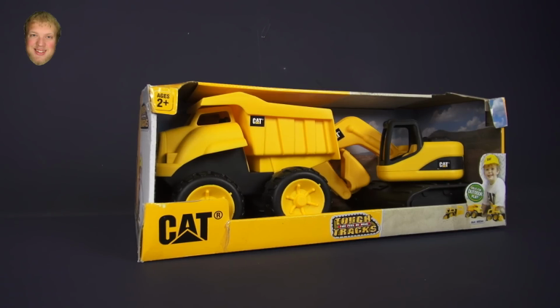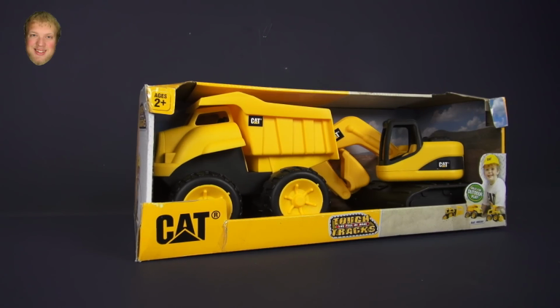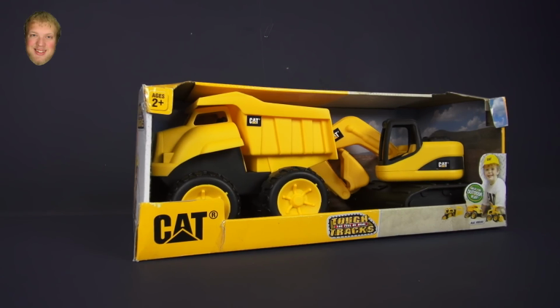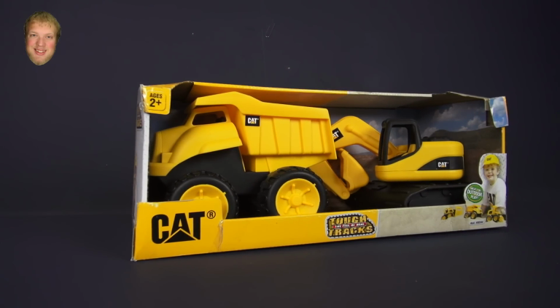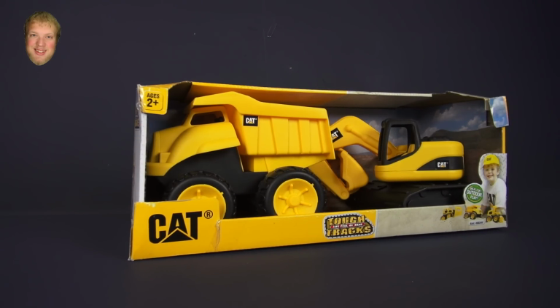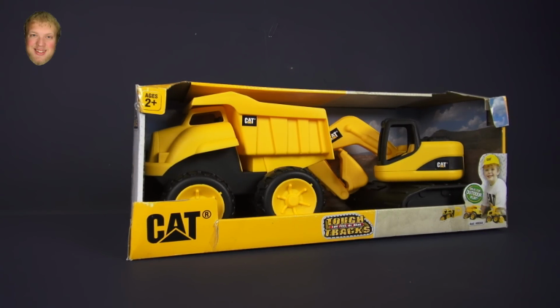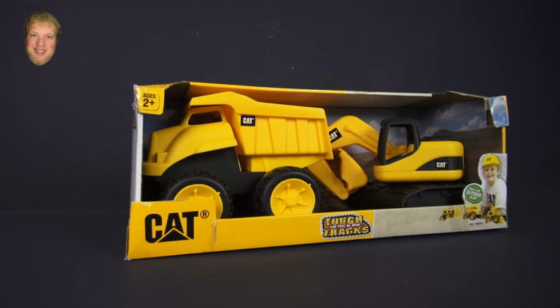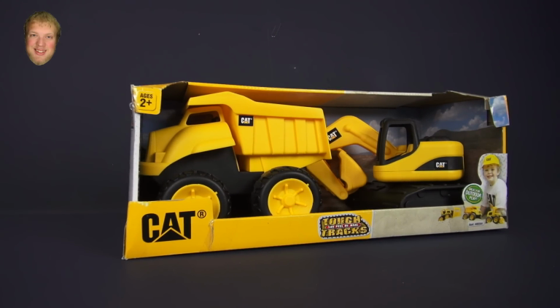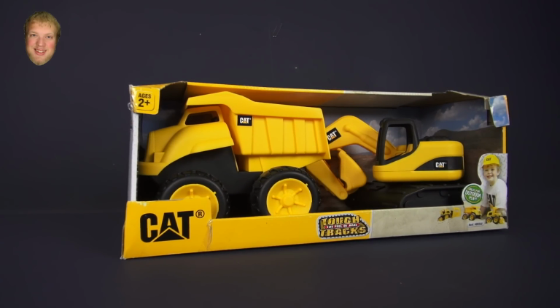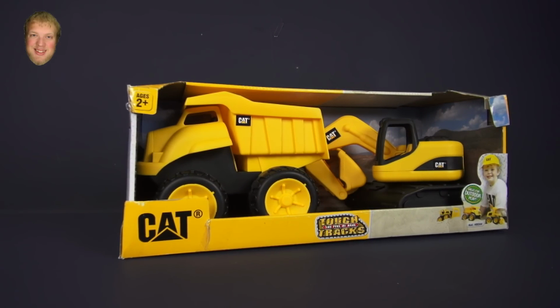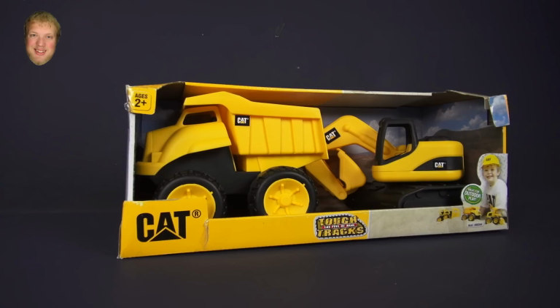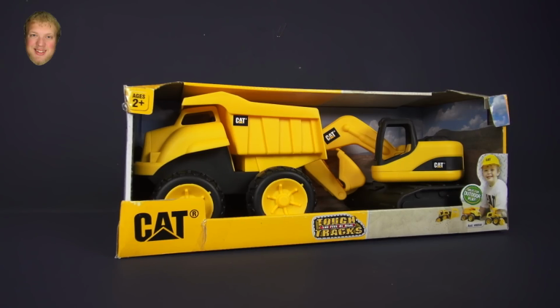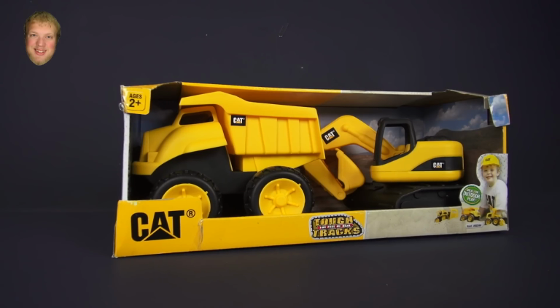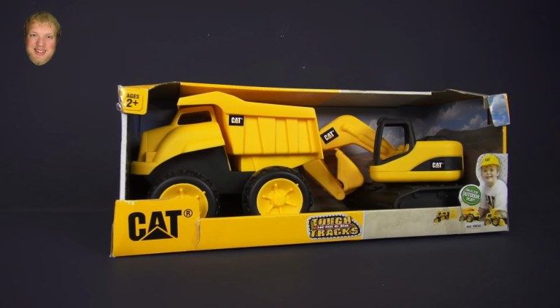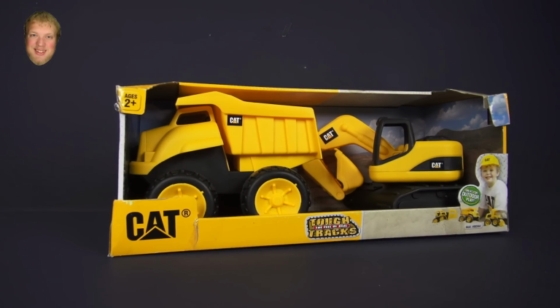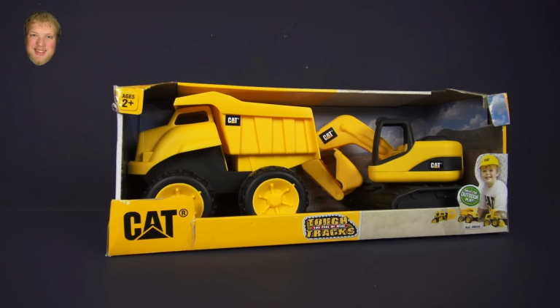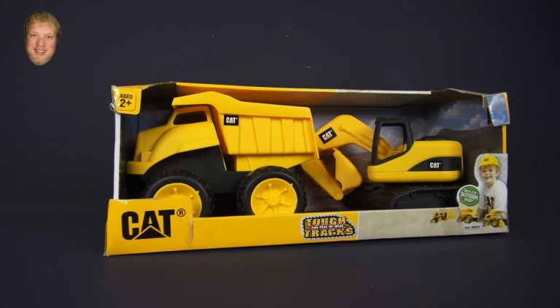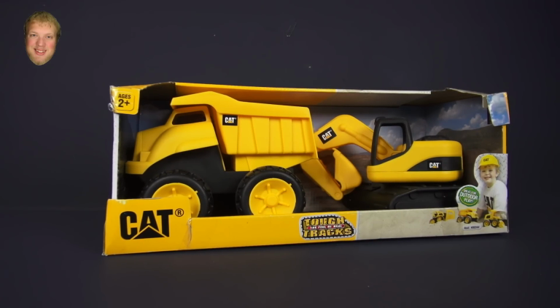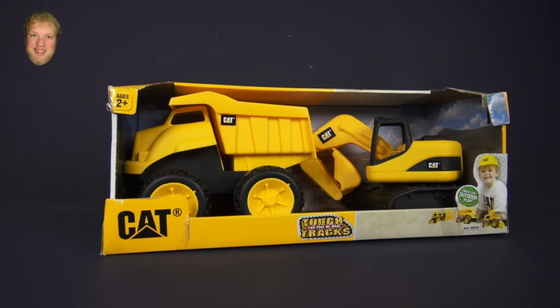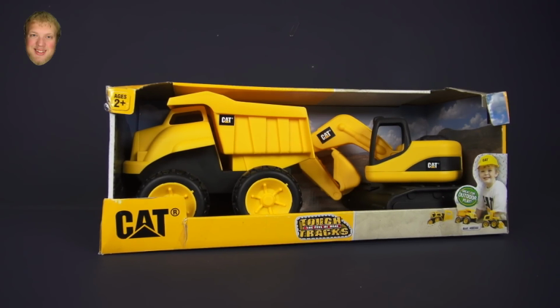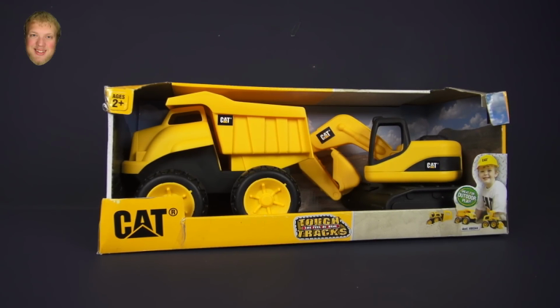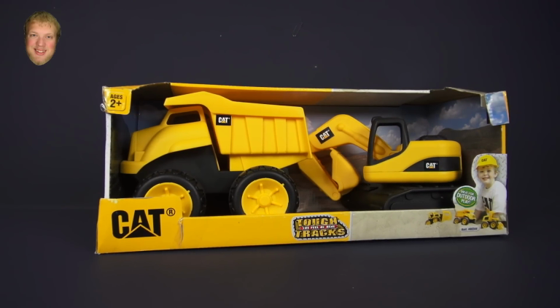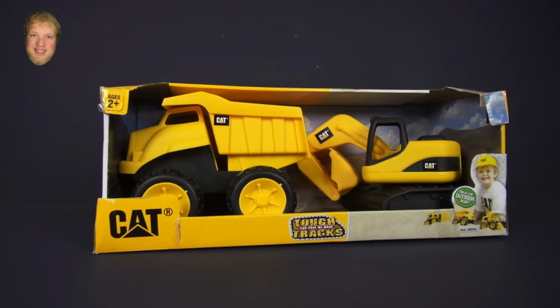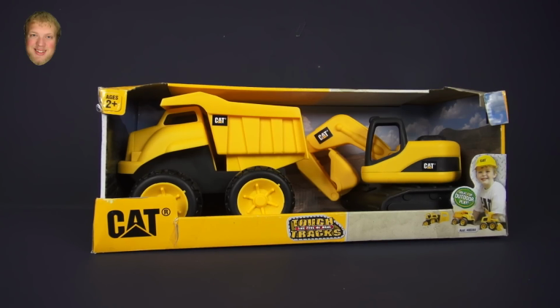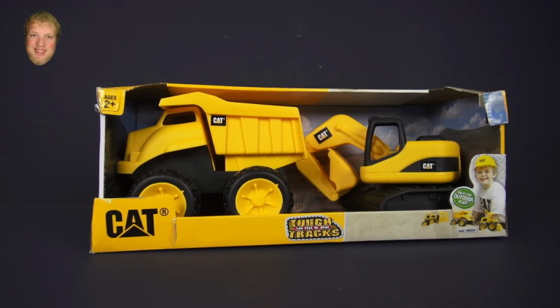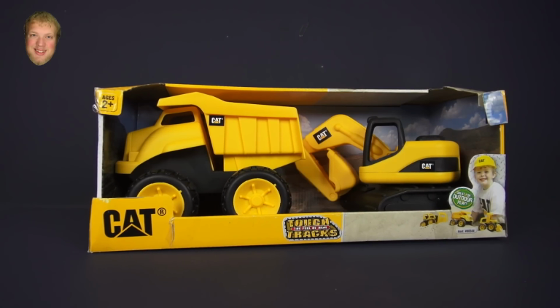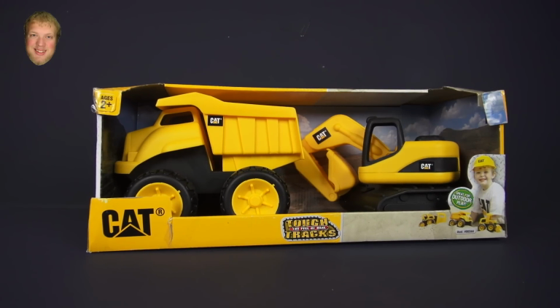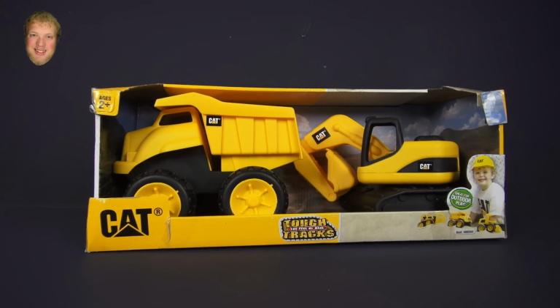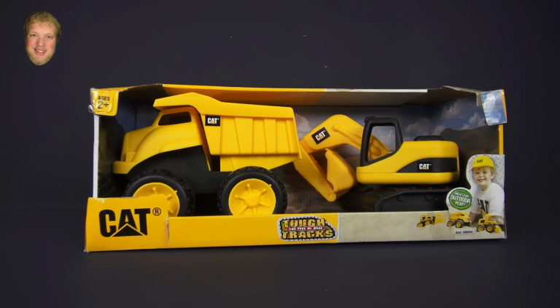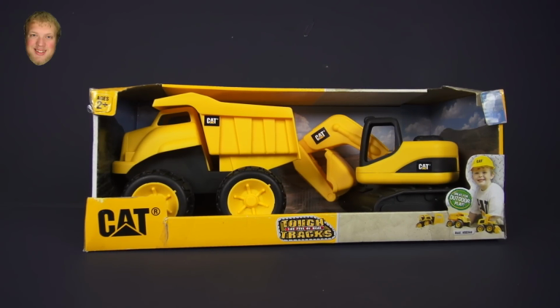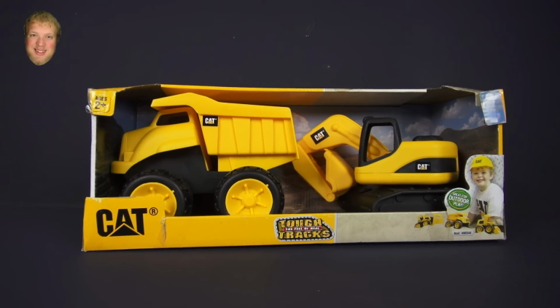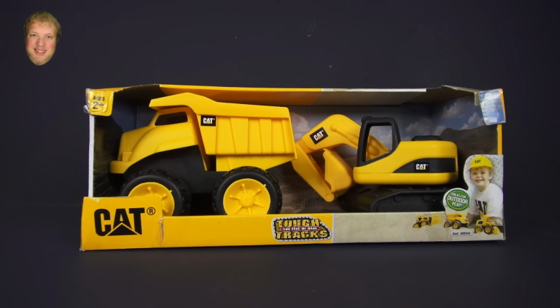Hi, I'm Luke, and today we'll be opening this Cat 8-Inch Tough Tracks 2-Pack Dump Truck and Excavator.